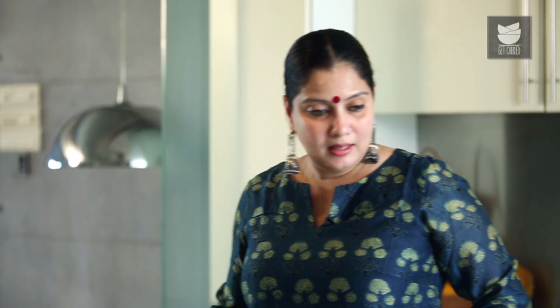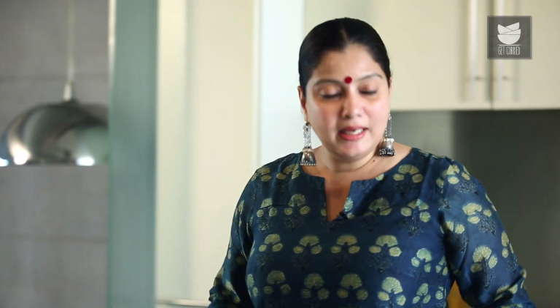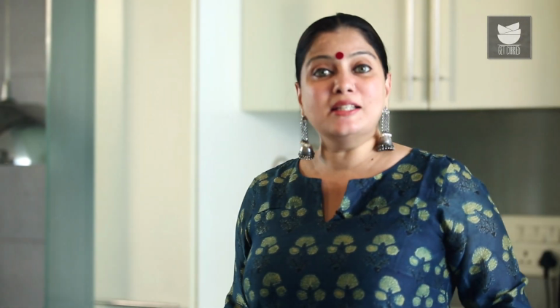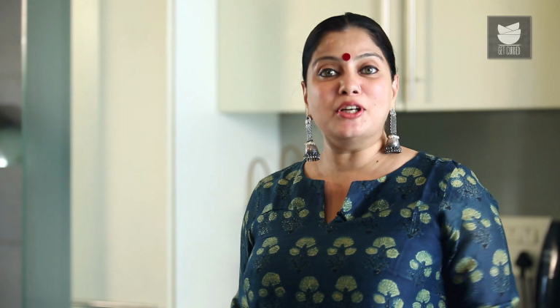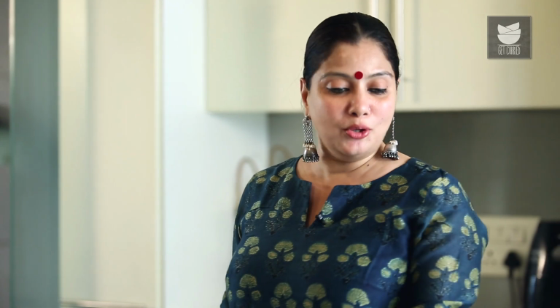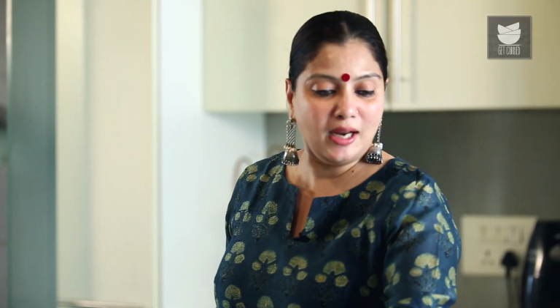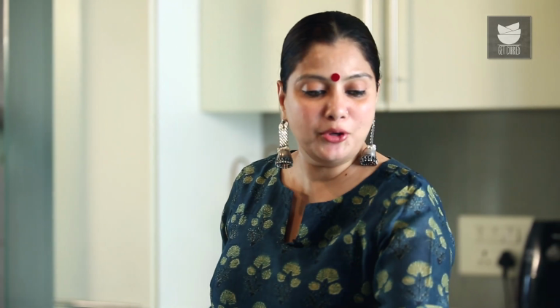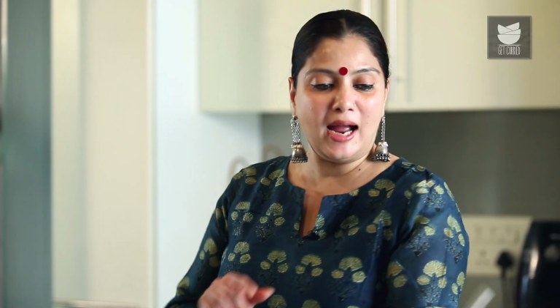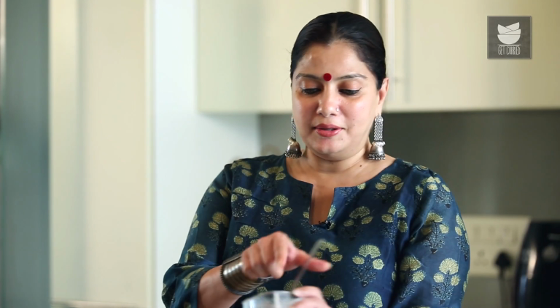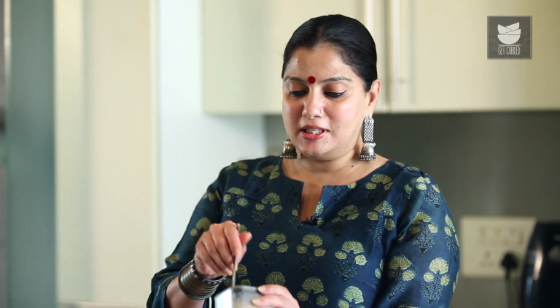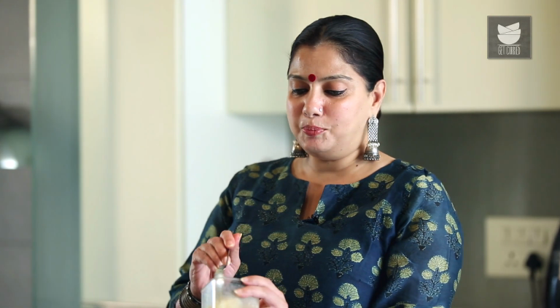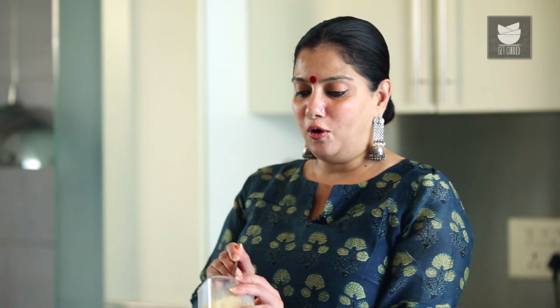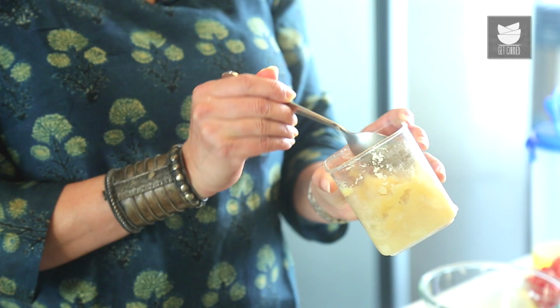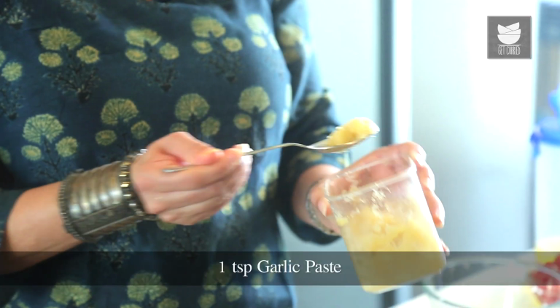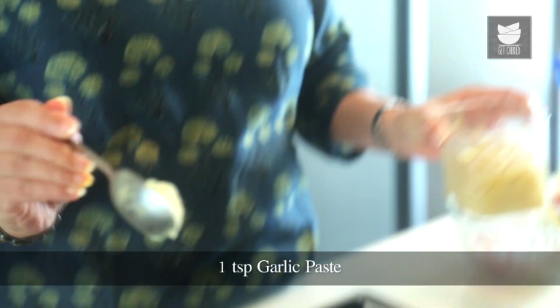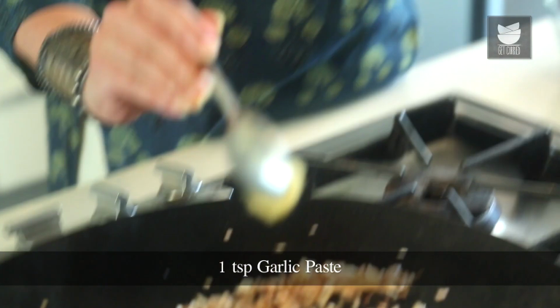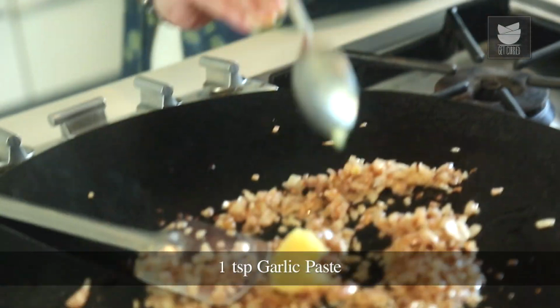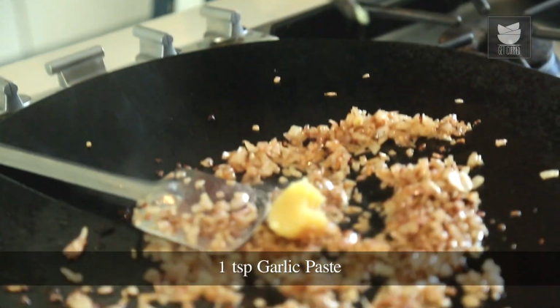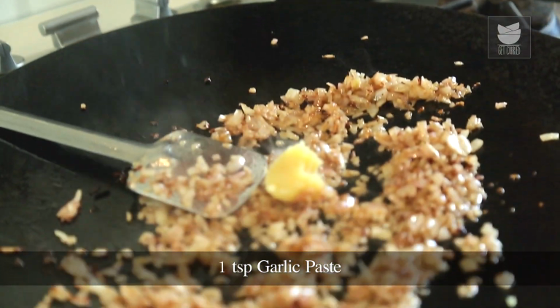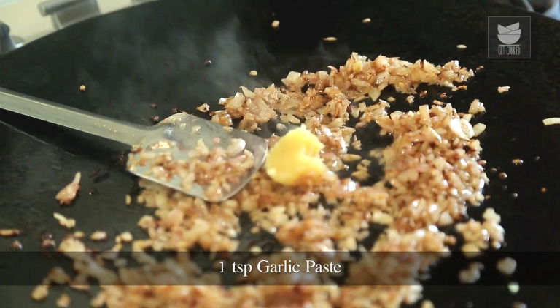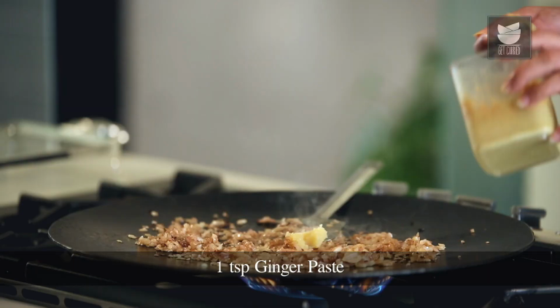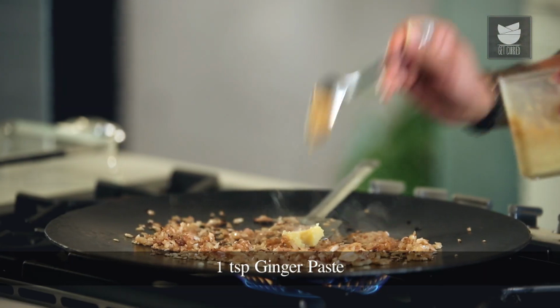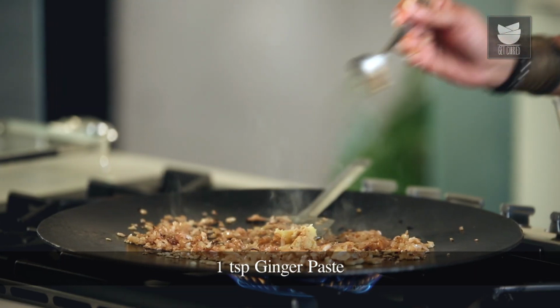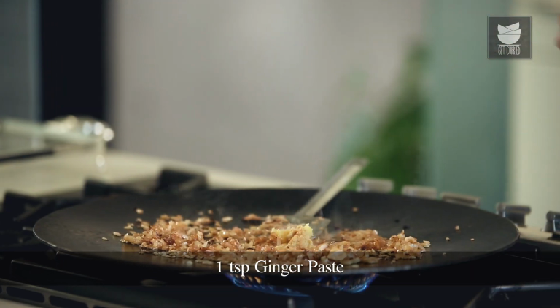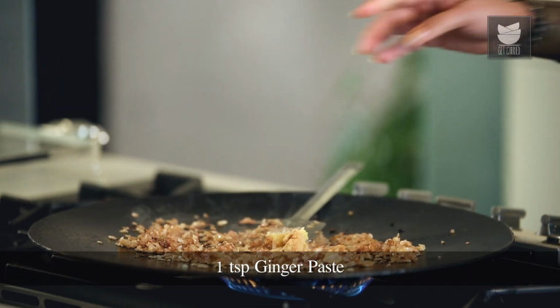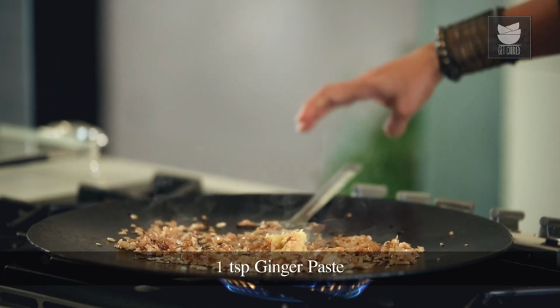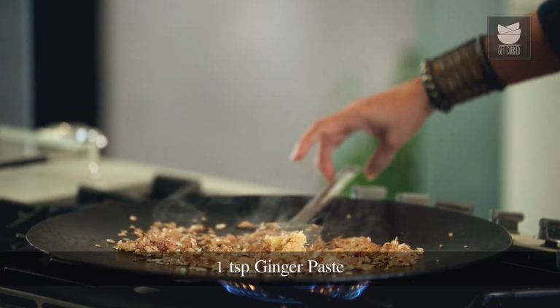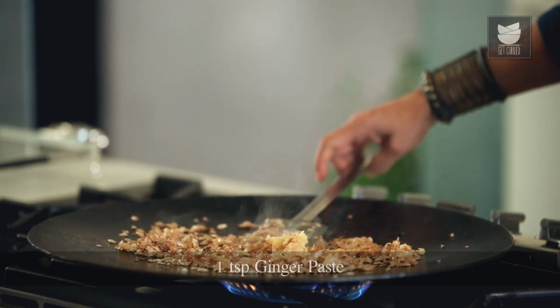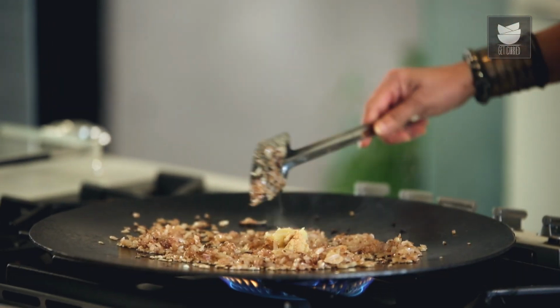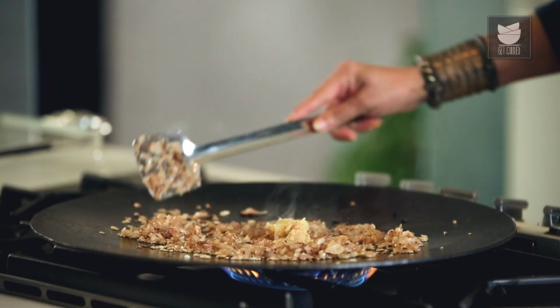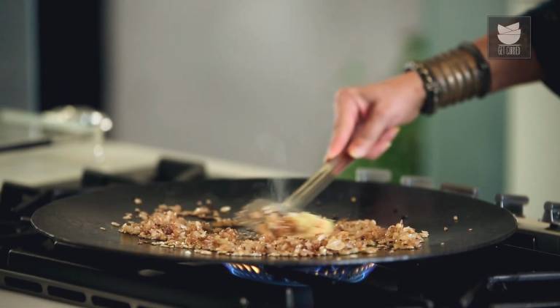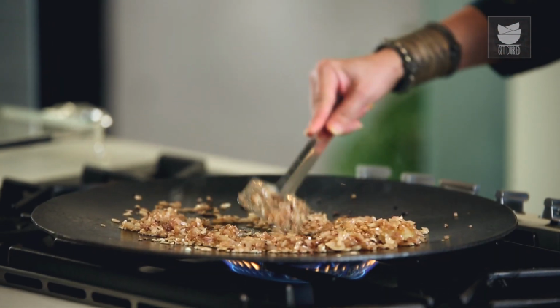The onions have turned golden. I'm going to add a tsp of garlic paste and a tsp of ginger paste. I'm just going to saute this till the raw smell goes off.